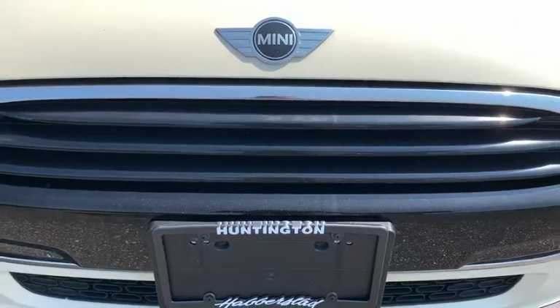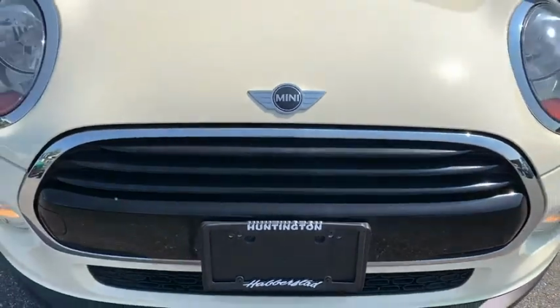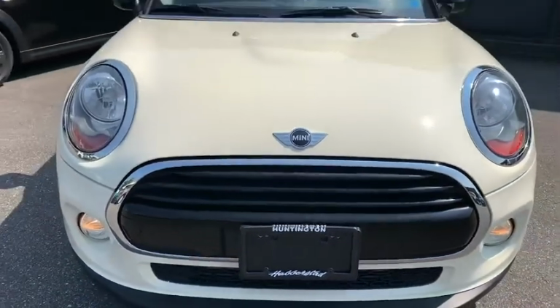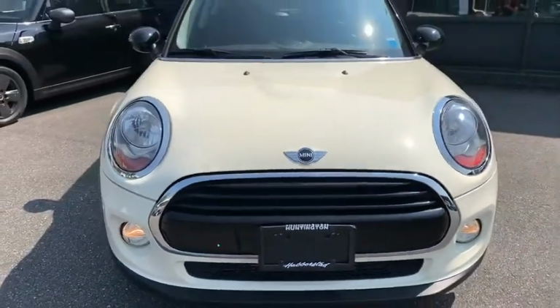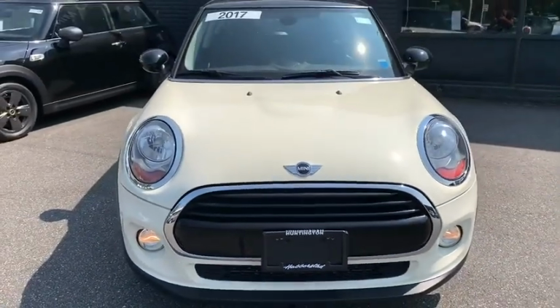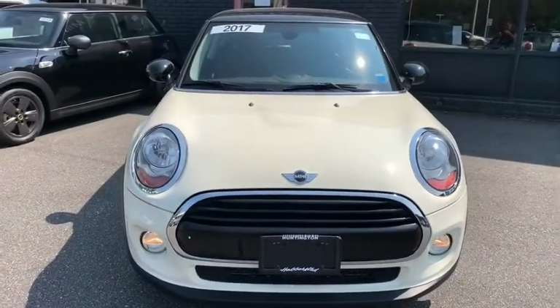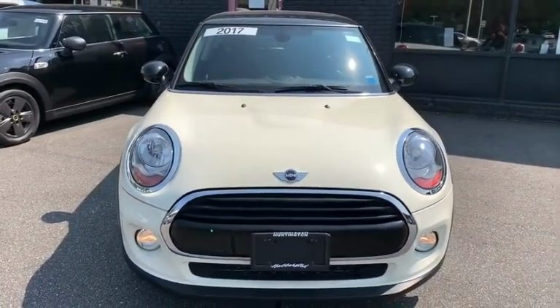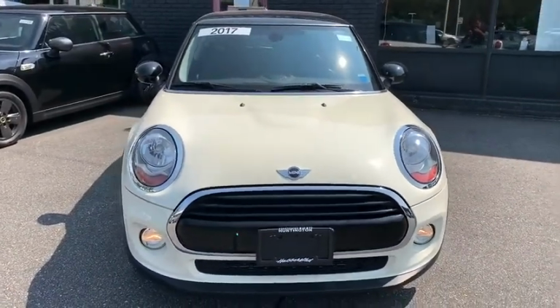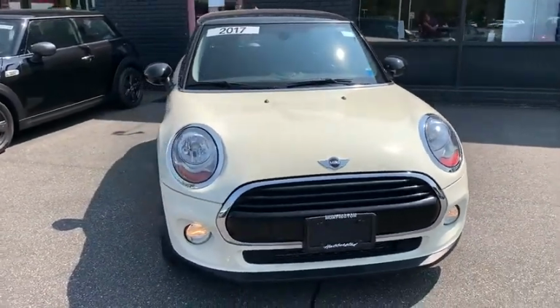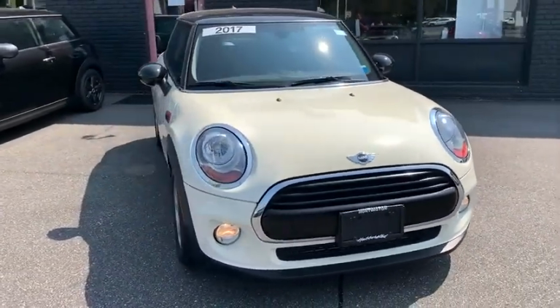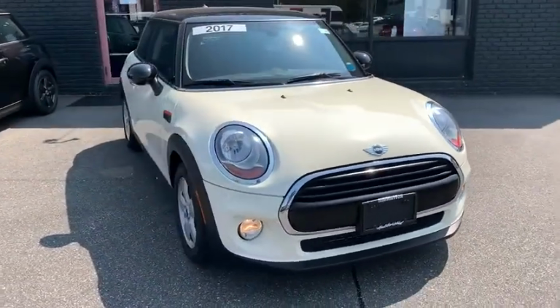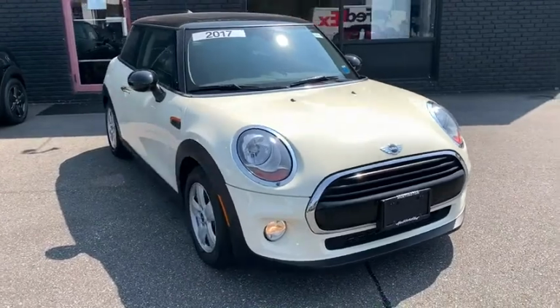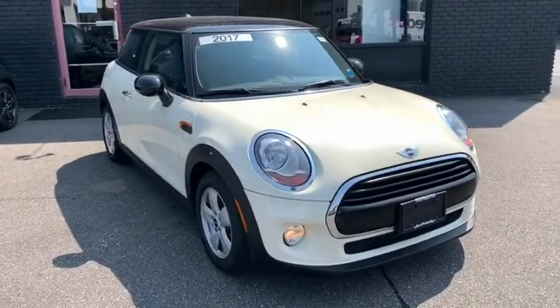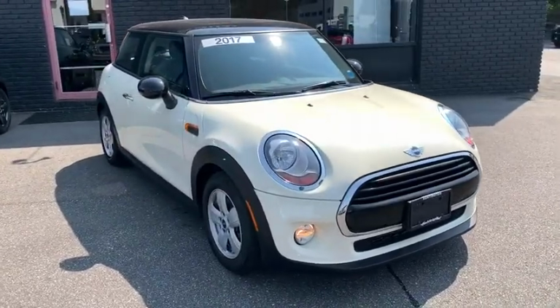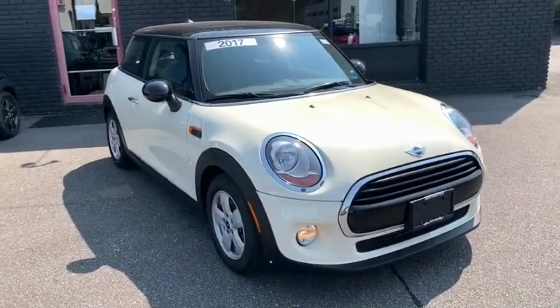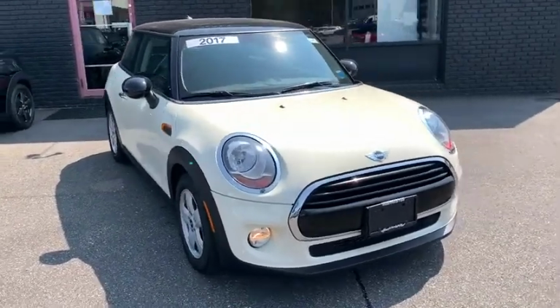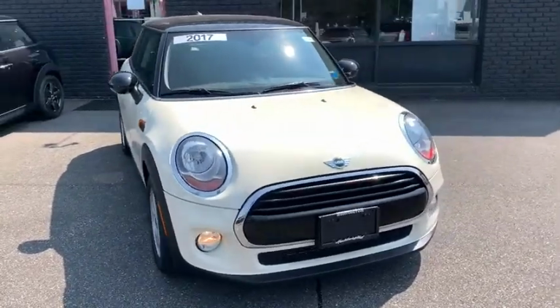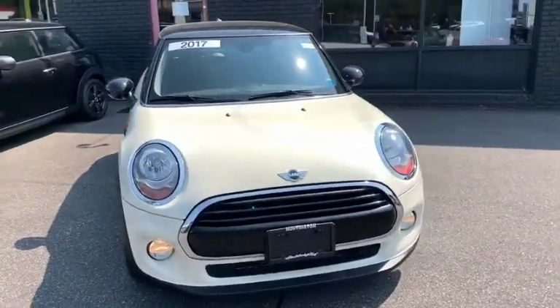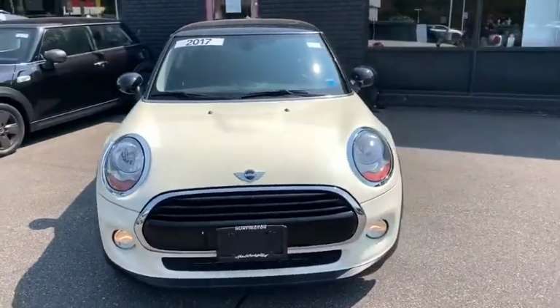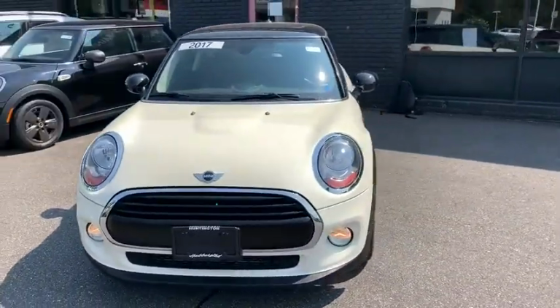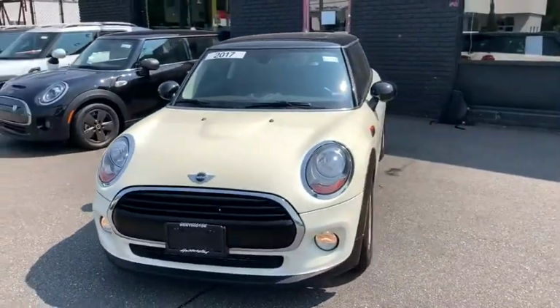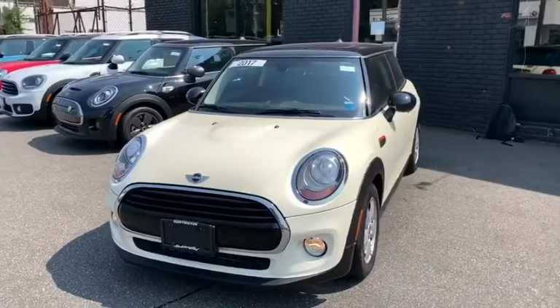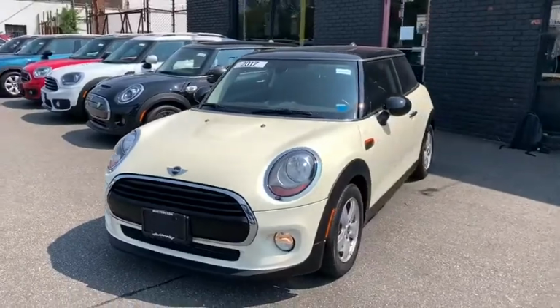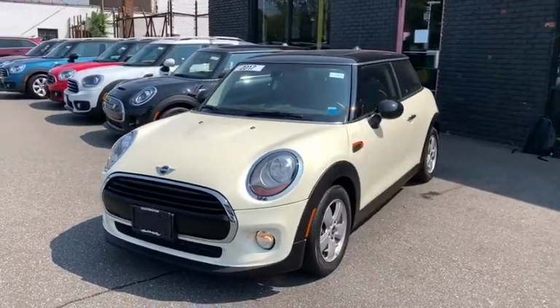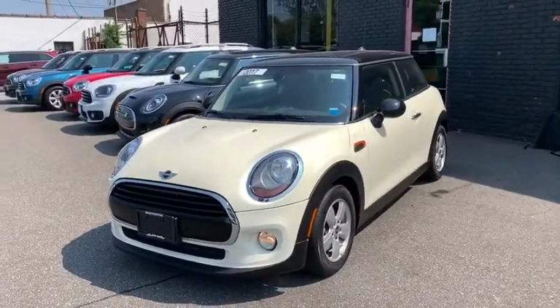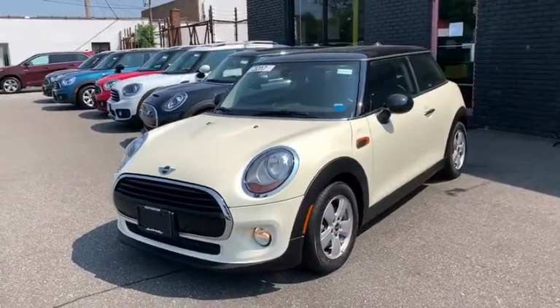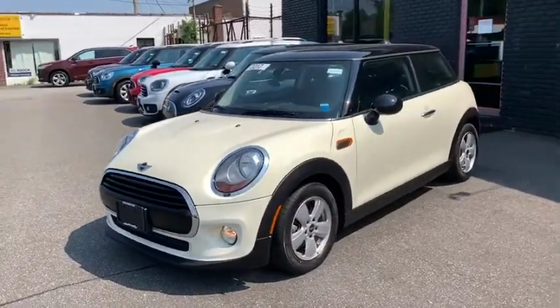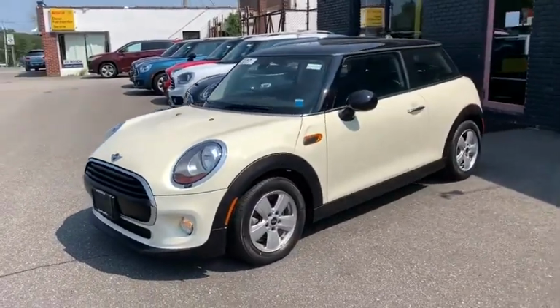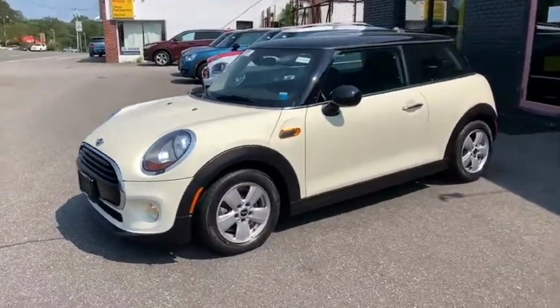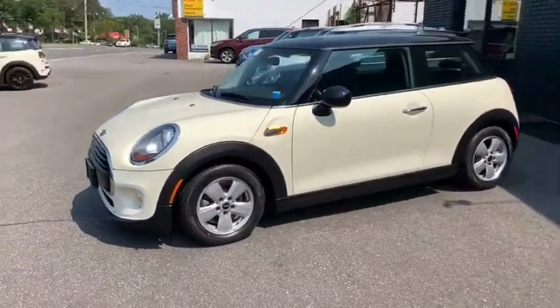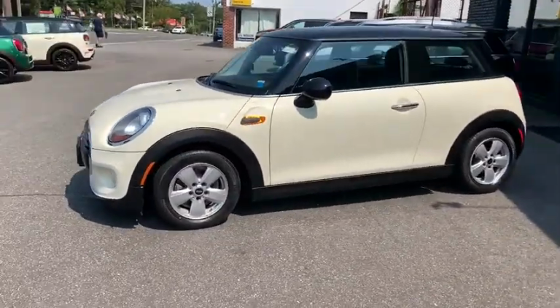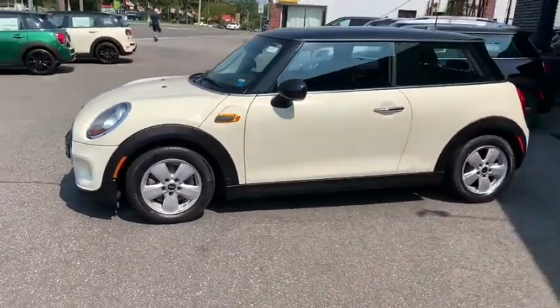We are pleased to show you the 2017 Mini Hardtop 2-Door. The Mini Hardtop 2-Door delivers motoring thrills in a nimble, fuel-sipping package. Agile handling and quick, precise steering make the Mini Hardtop 2-Door lots of fun to drive.